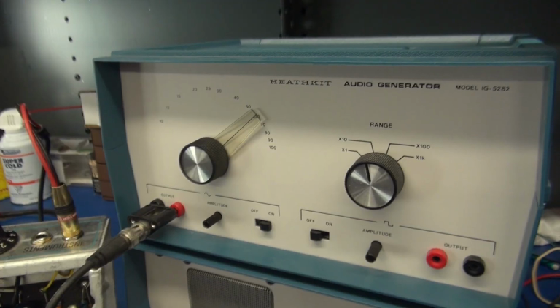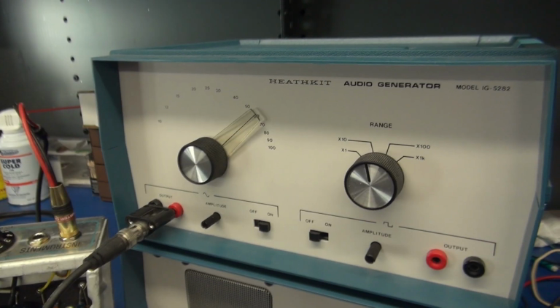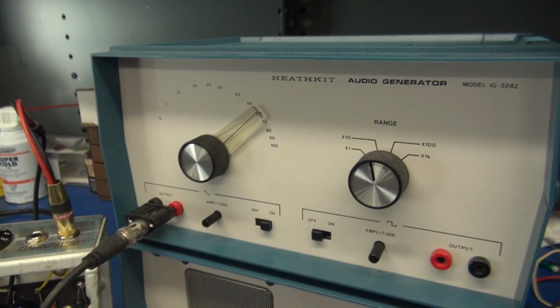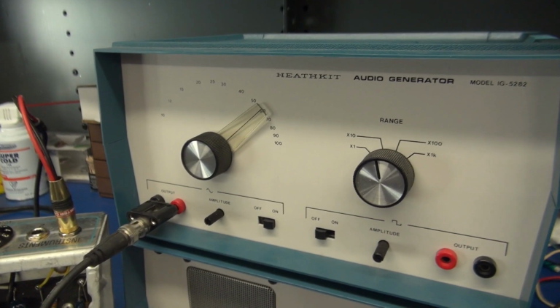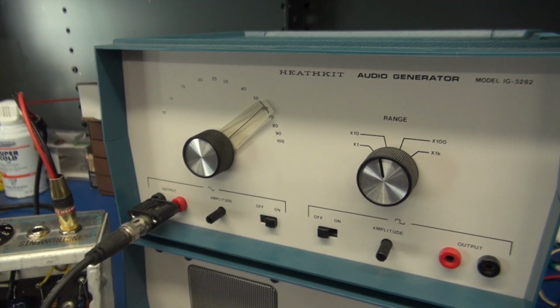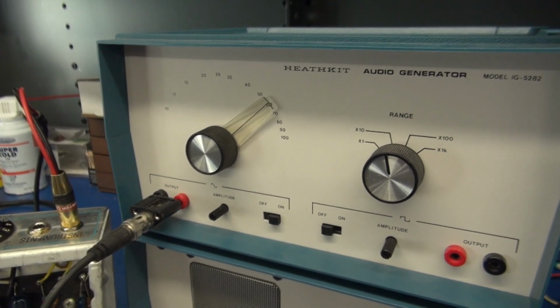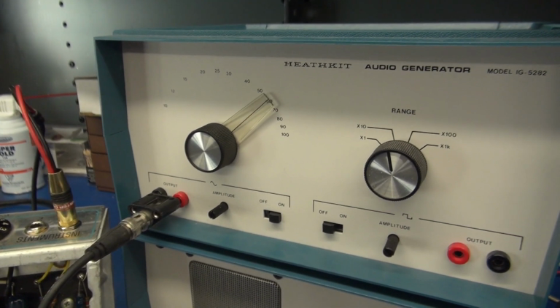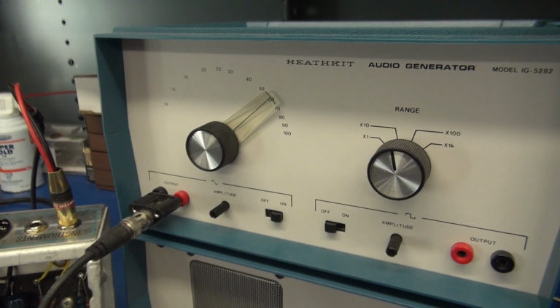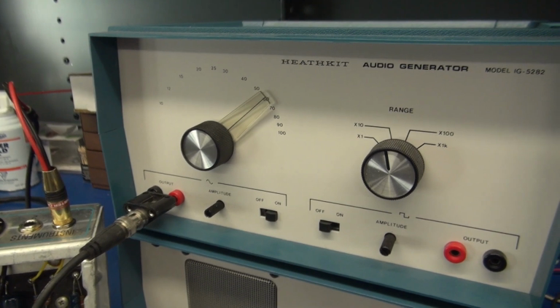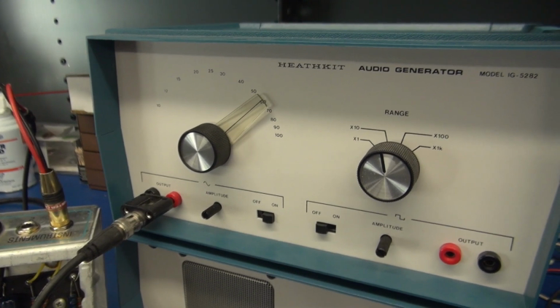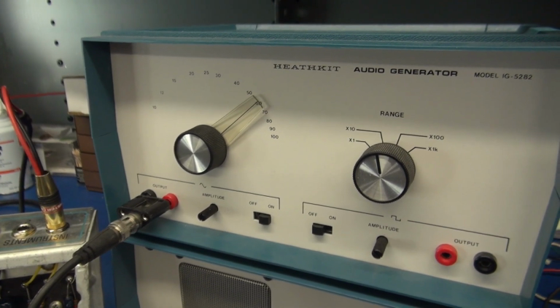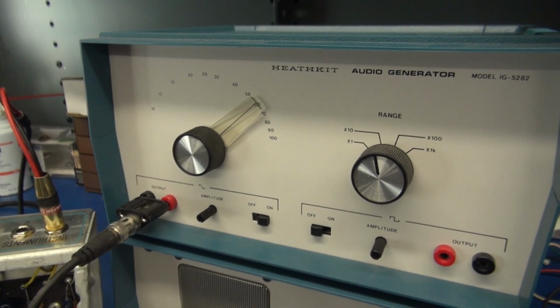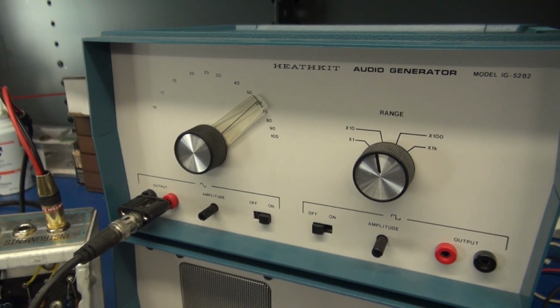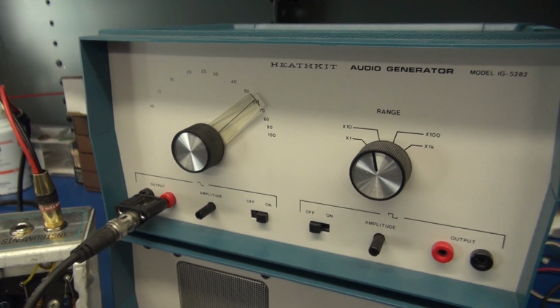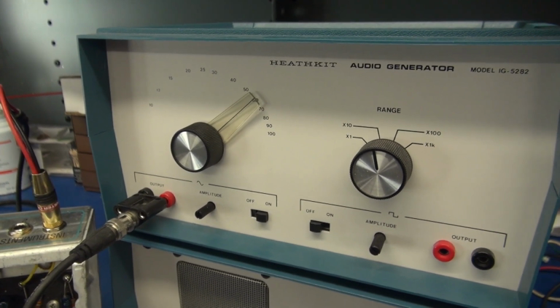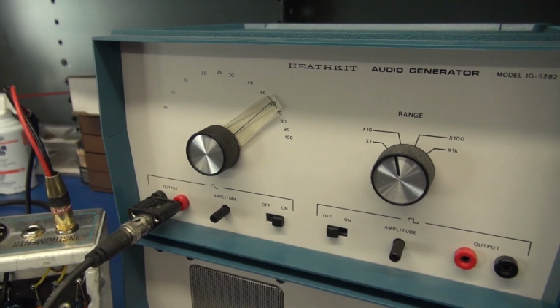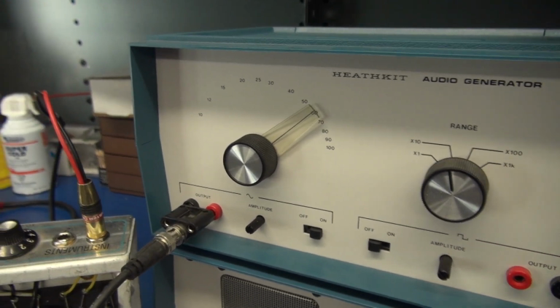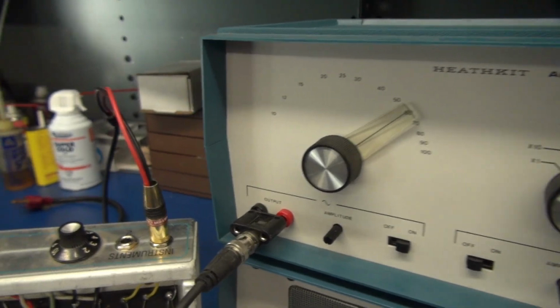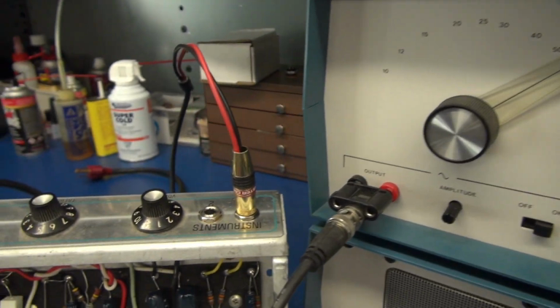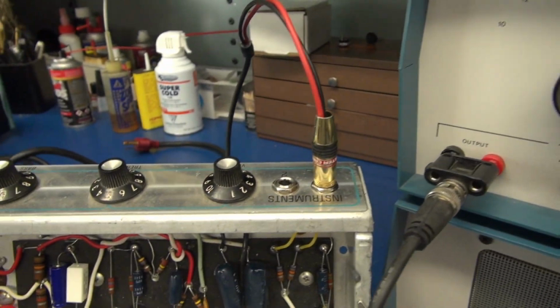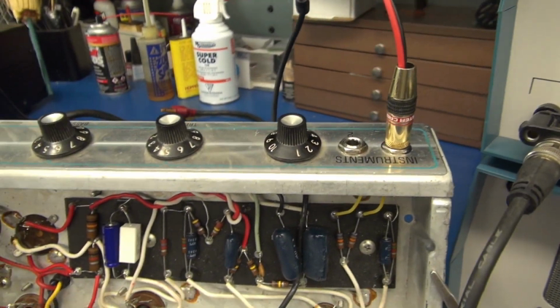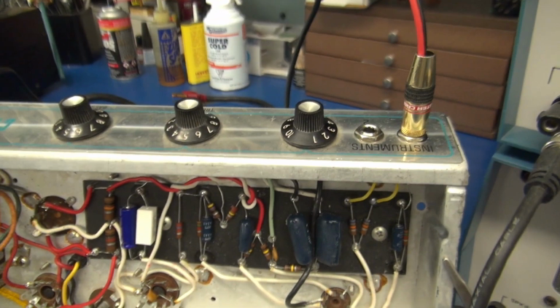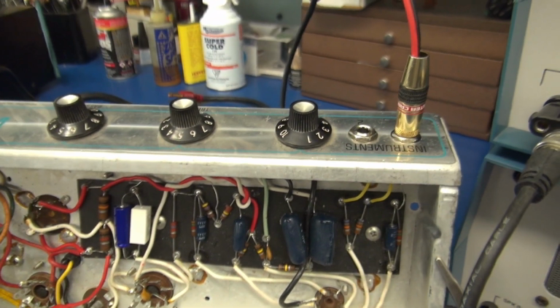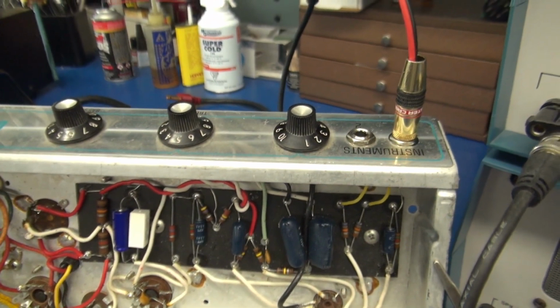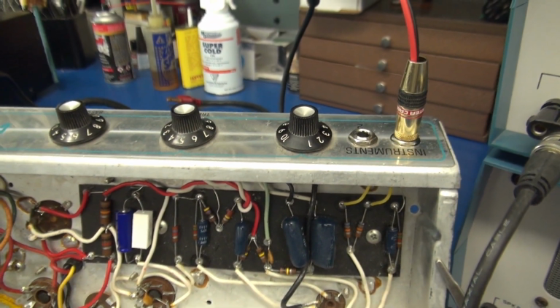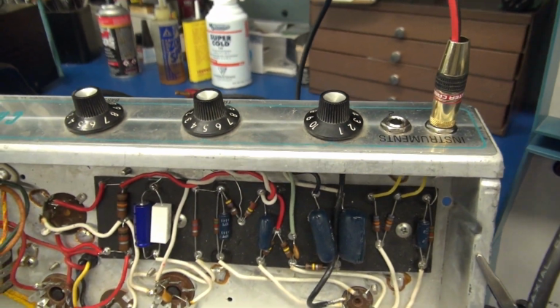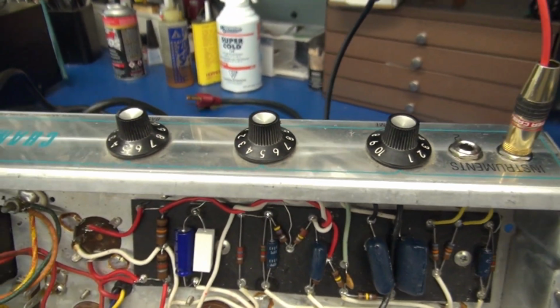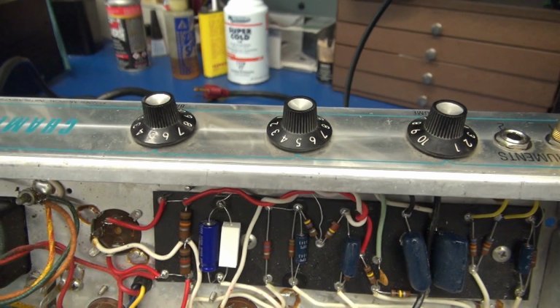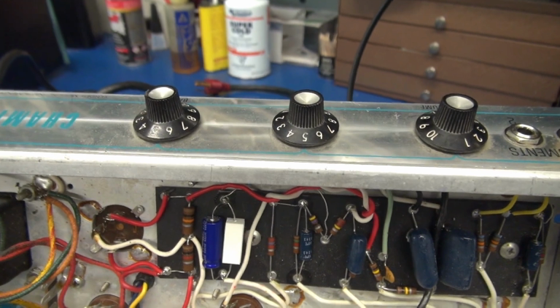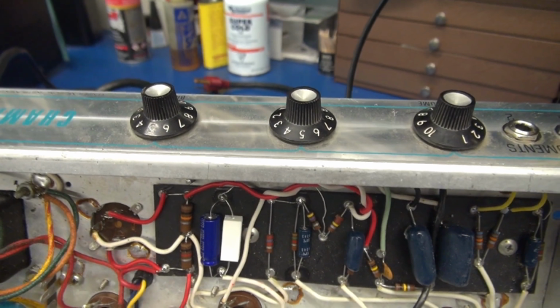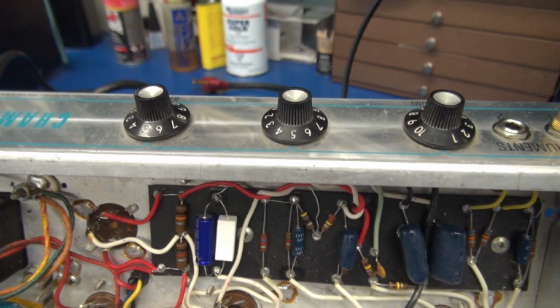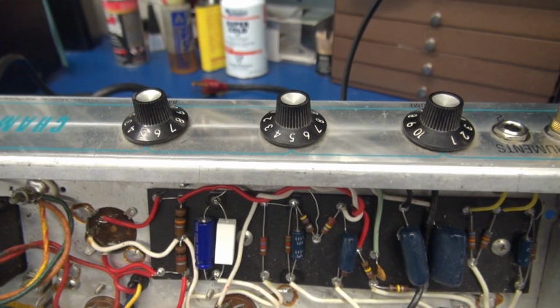Now you're going to connect the audio generator. I have it set at sine wave output, approximately 700 hertz at 200 millivolts, and that is plugged into the instrument input jack. You're going to set the bass and treble controls to 5.